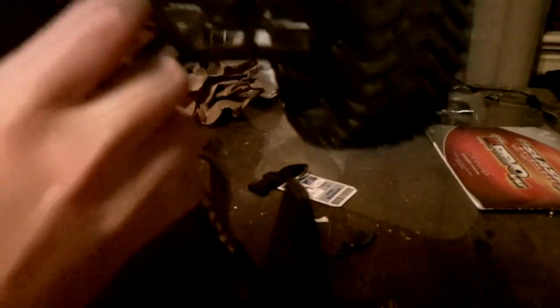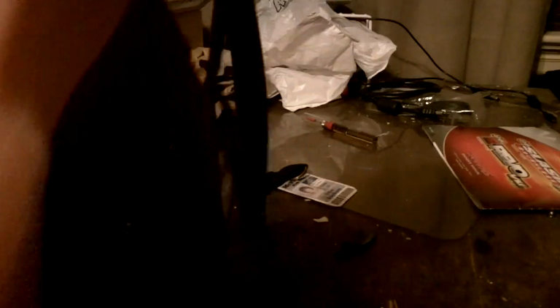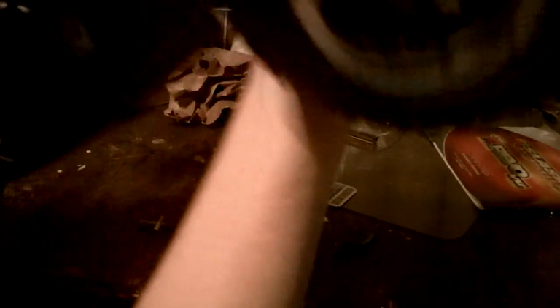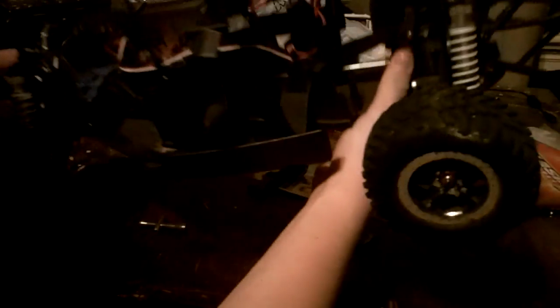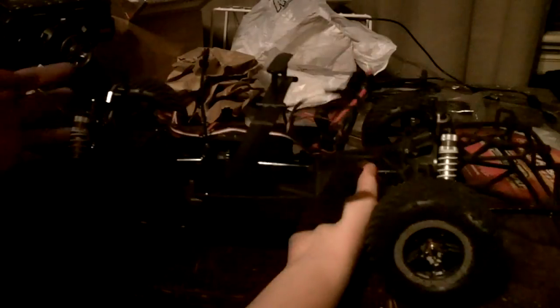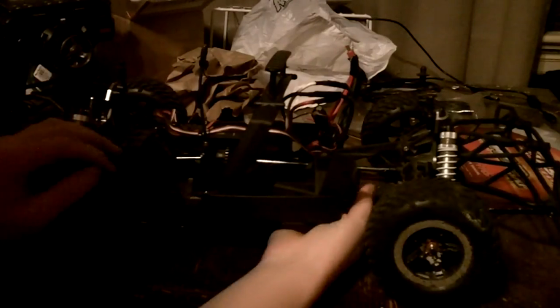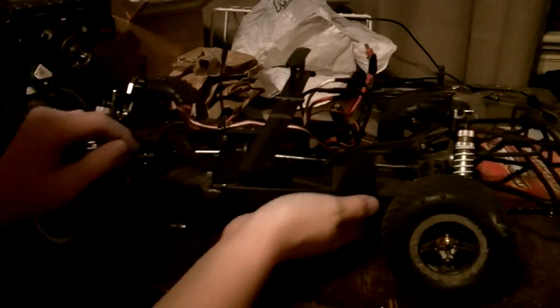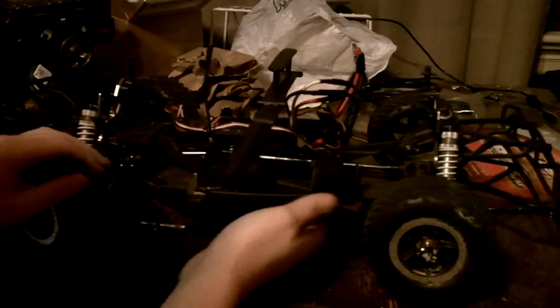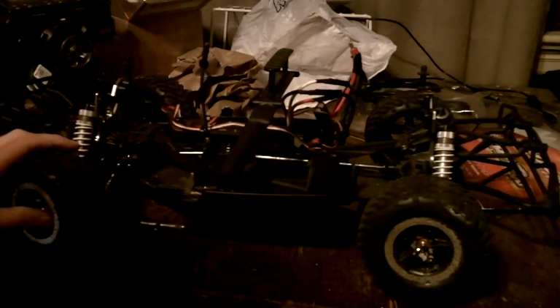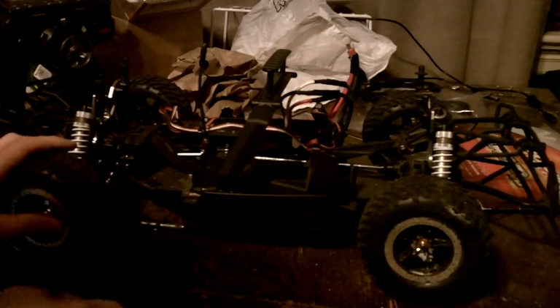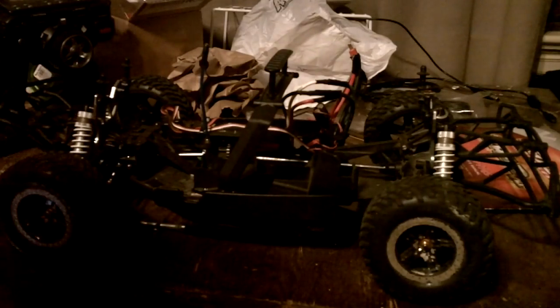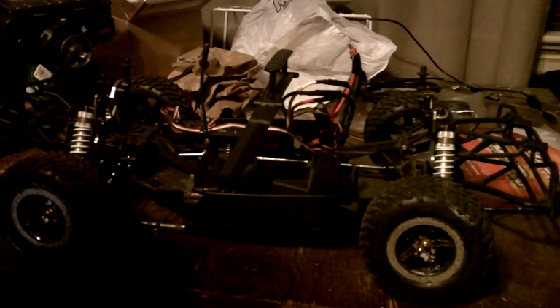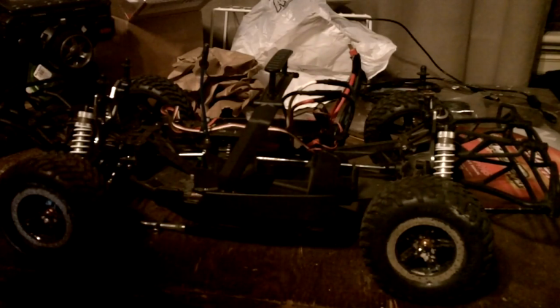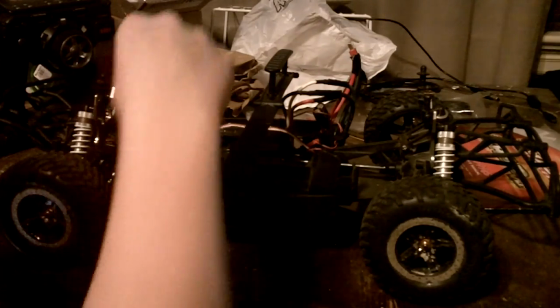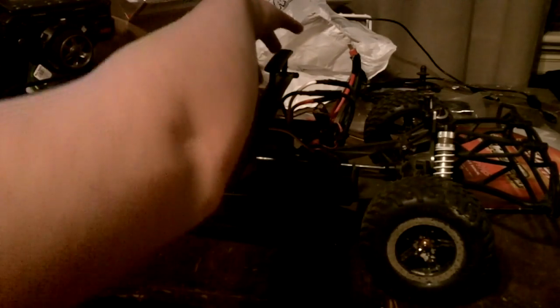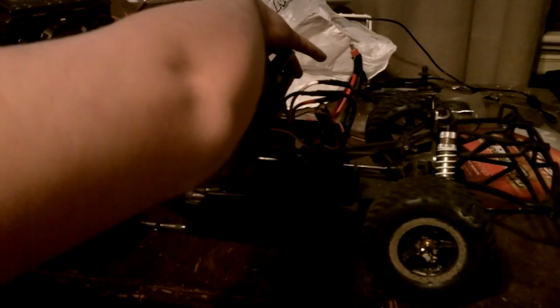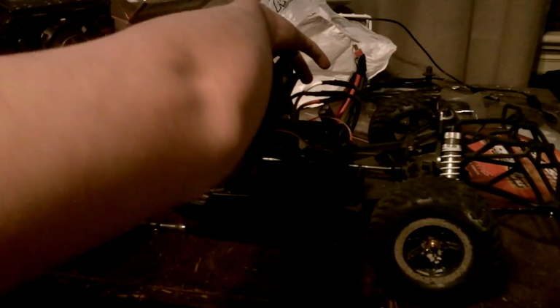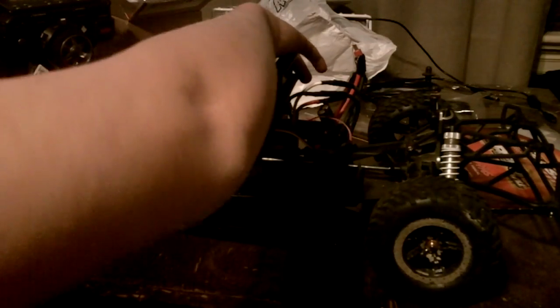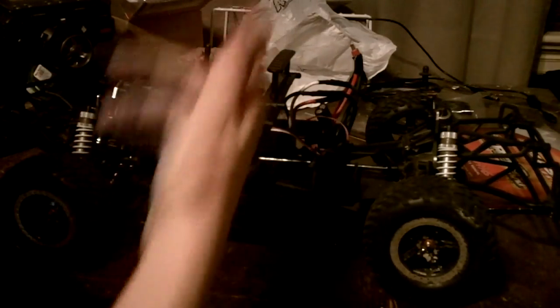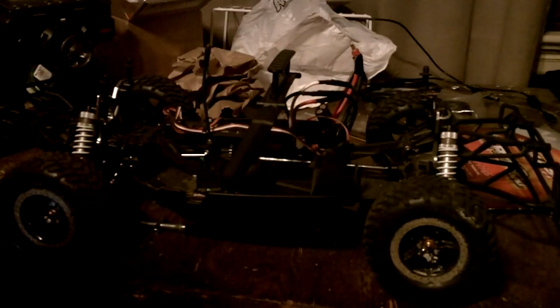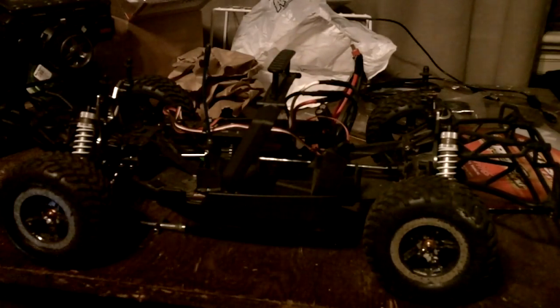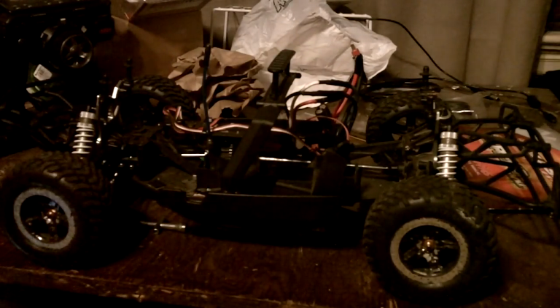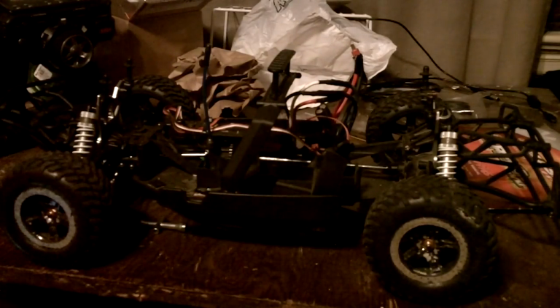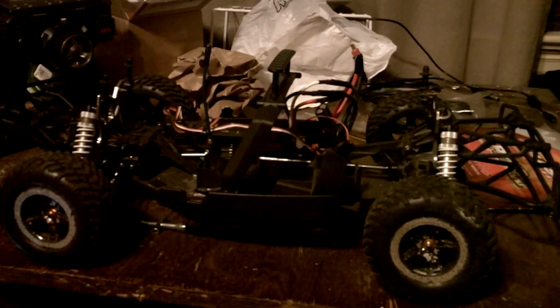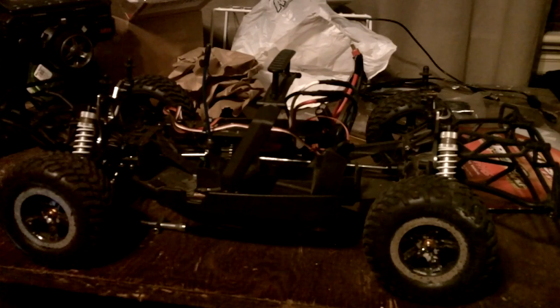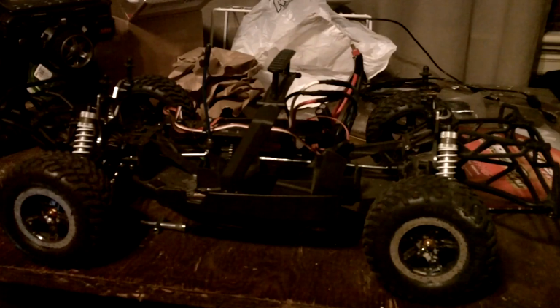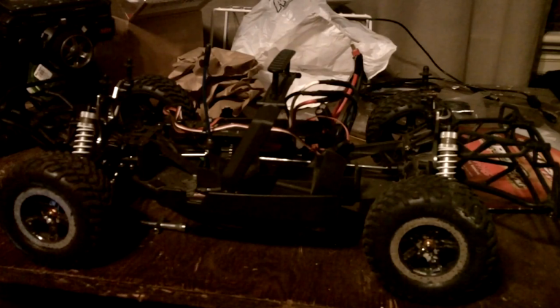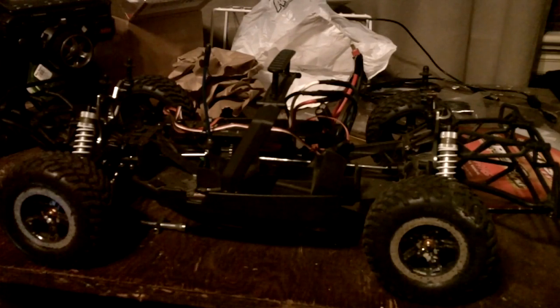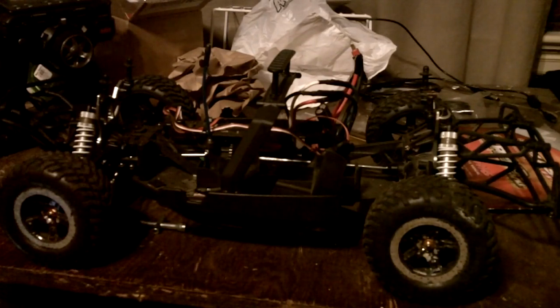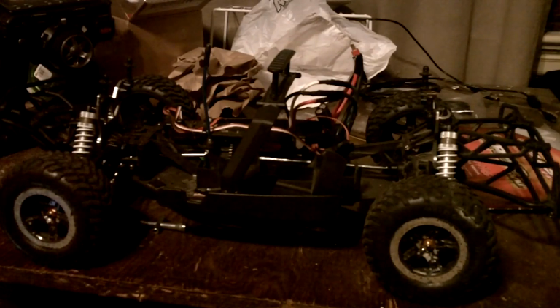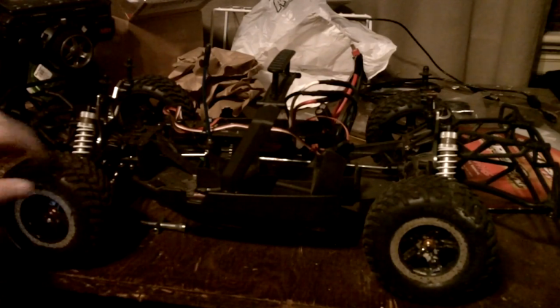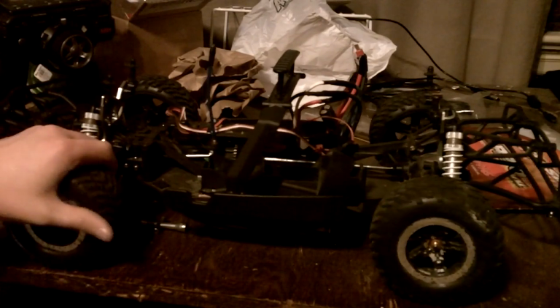That's doing good. I'm fixing to go outside and make a running video of it. The motor — I have an NTG motor with a heat sink and fan.